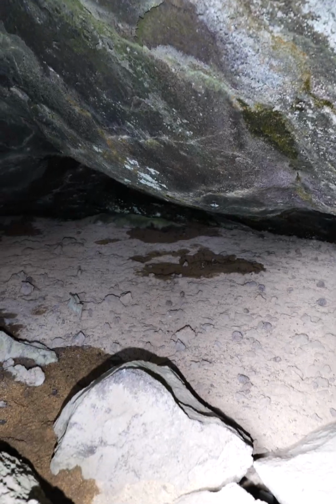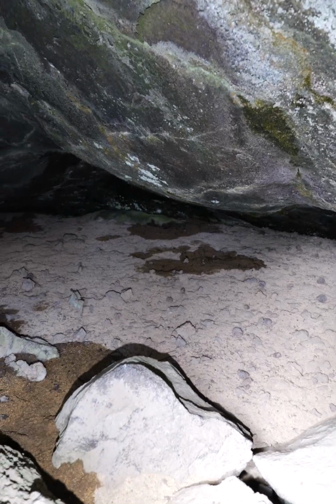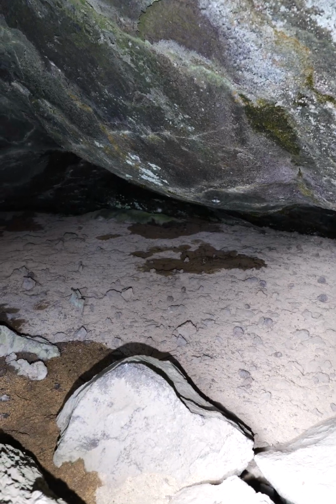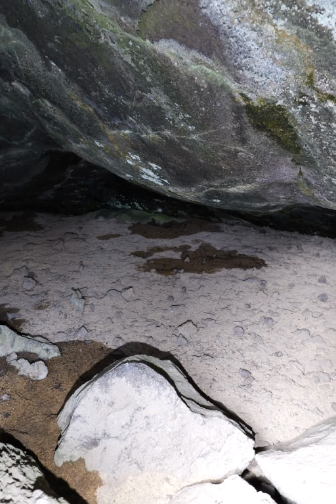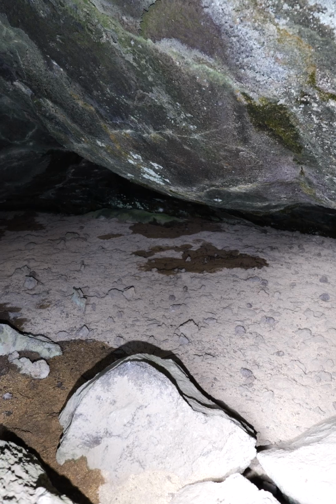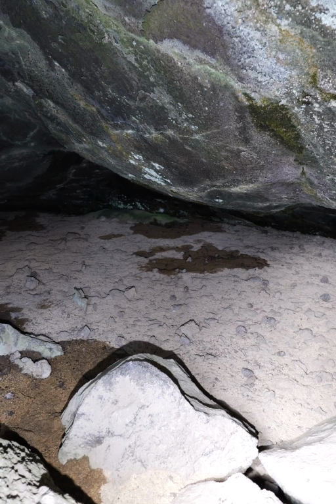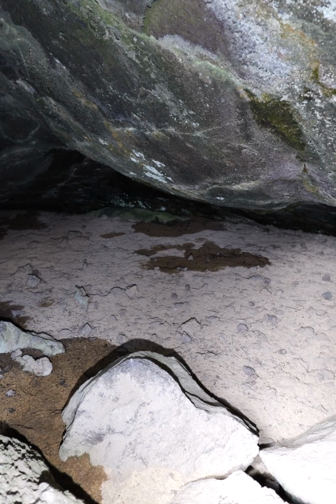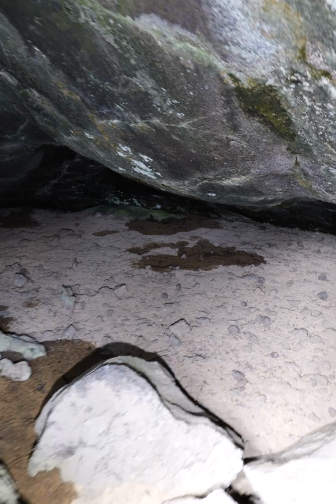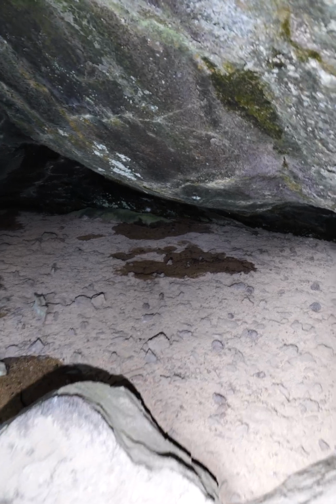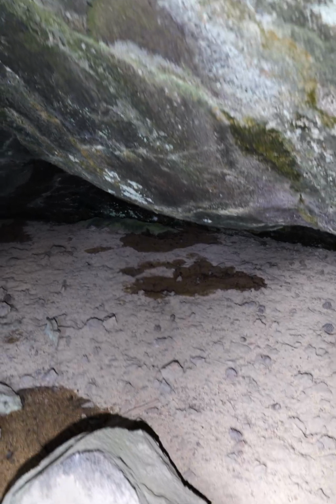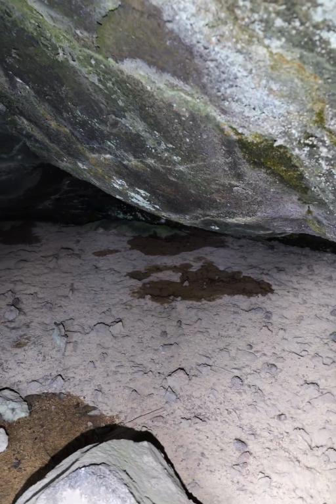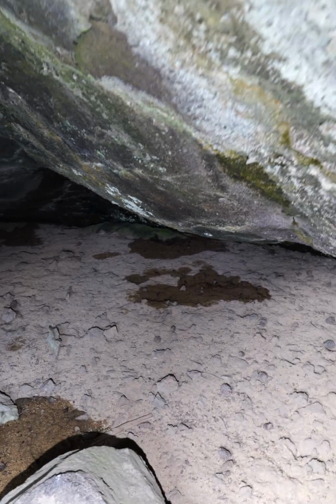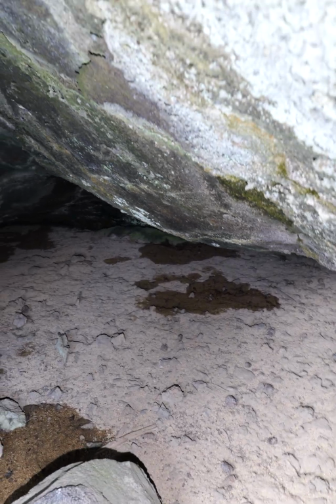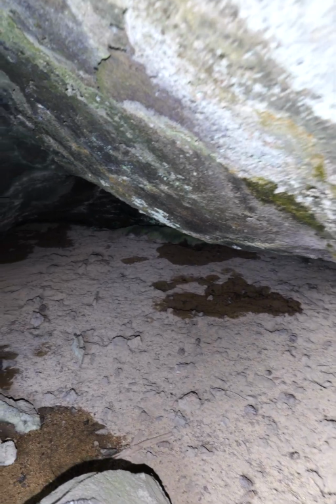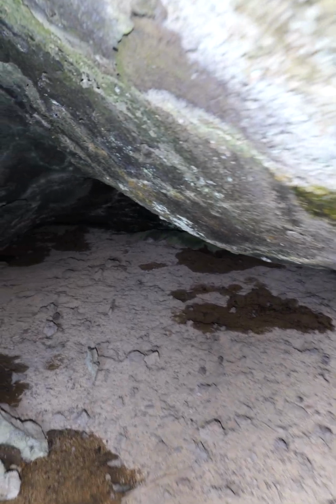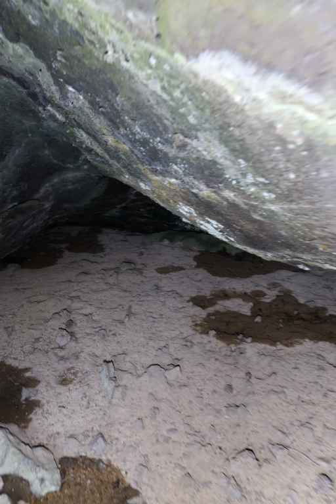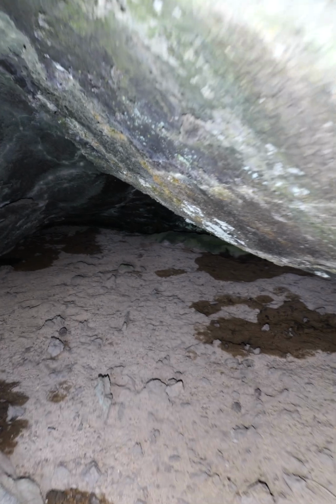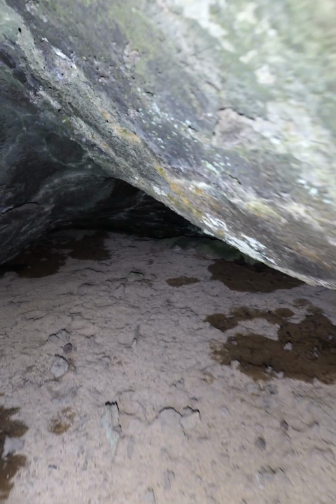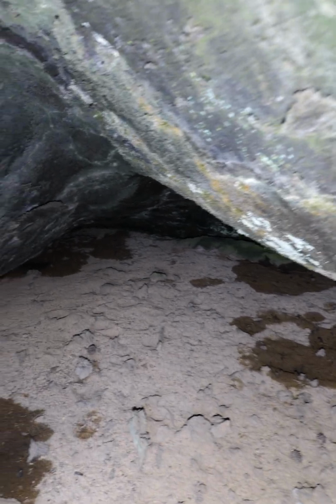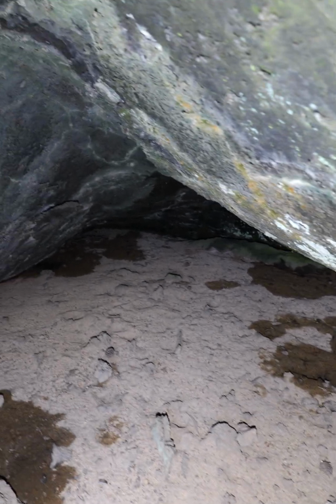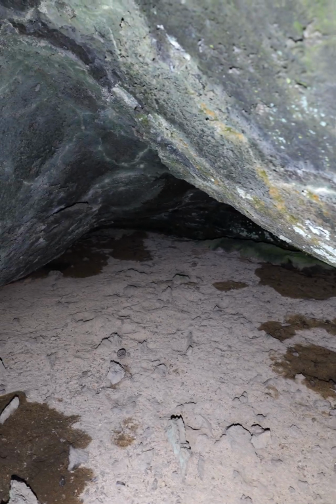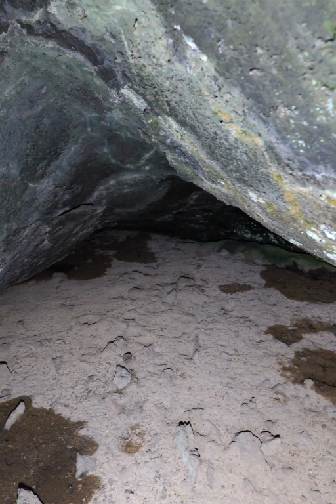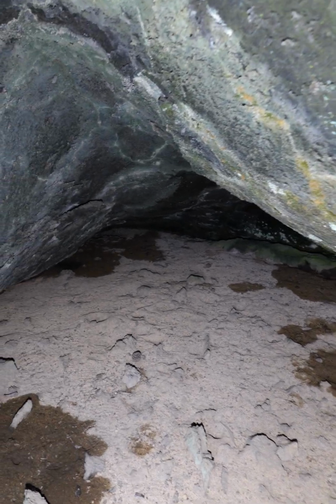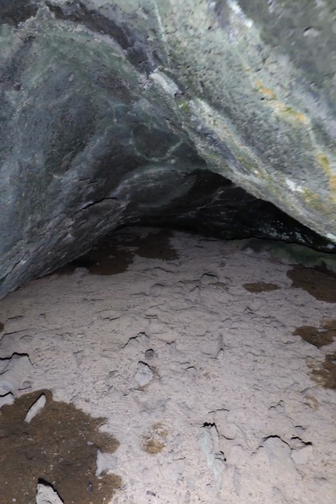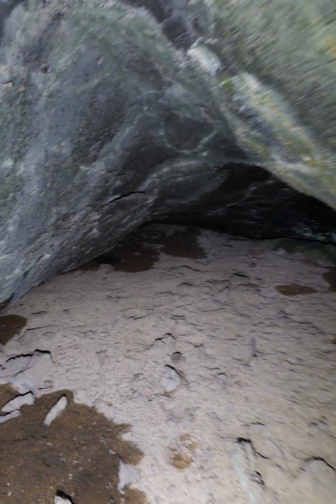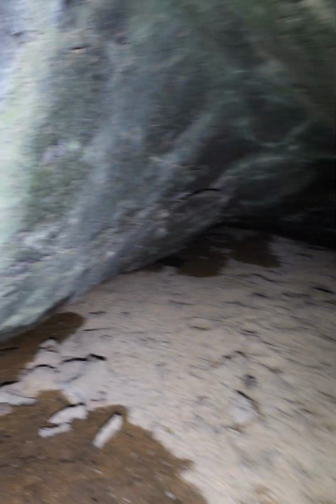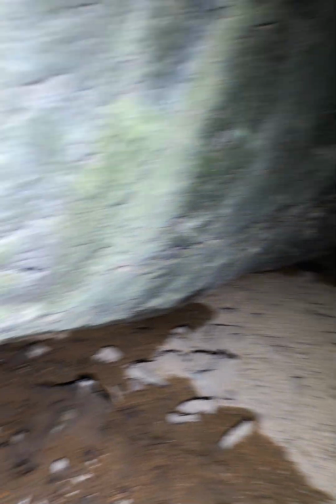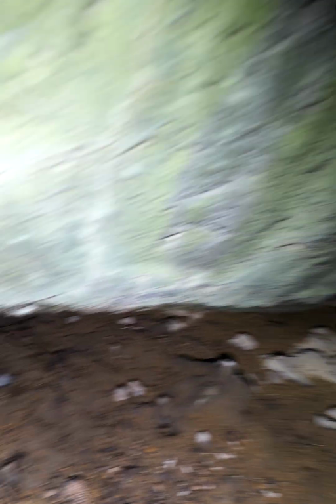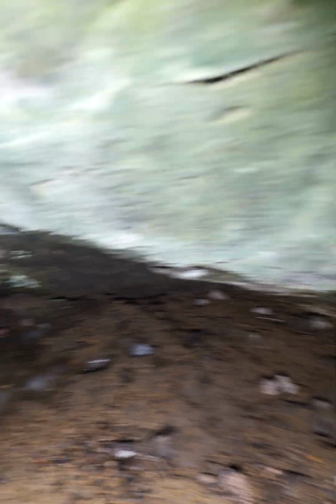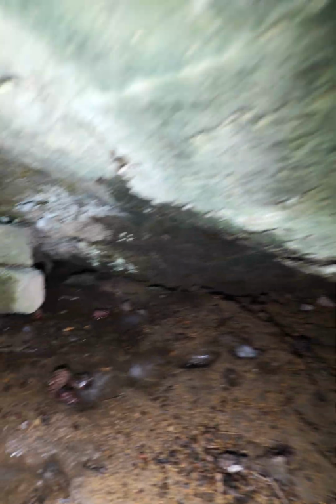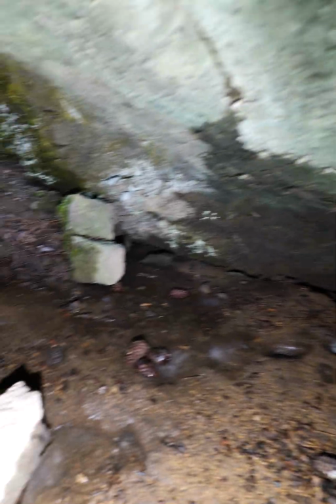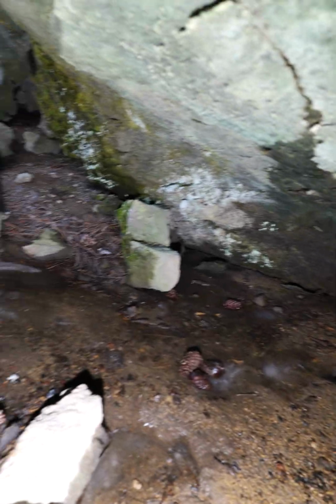Look at the floor — it's mostly soft sand with just a few rocks. The damp sand is dark and the dry sand is lighter. But look at this, I want to show you something cool.